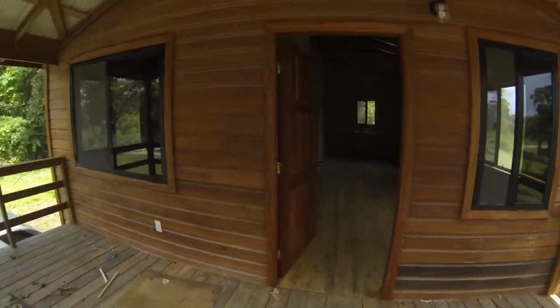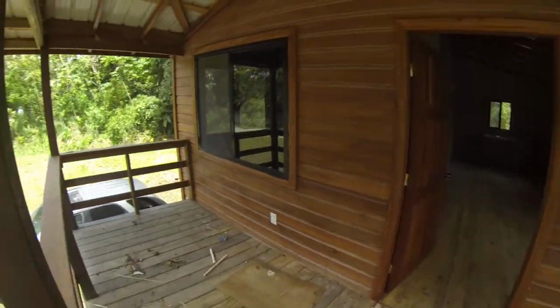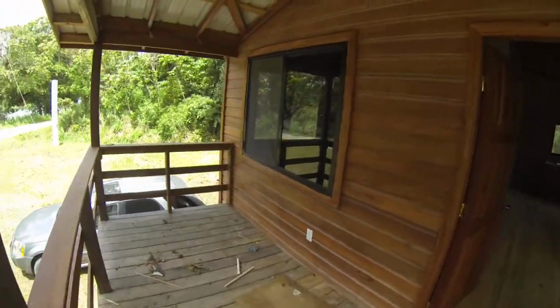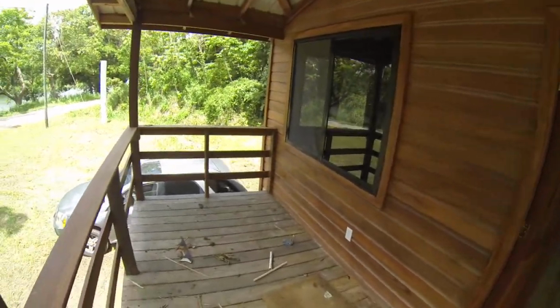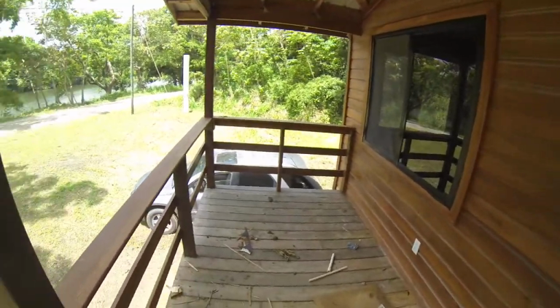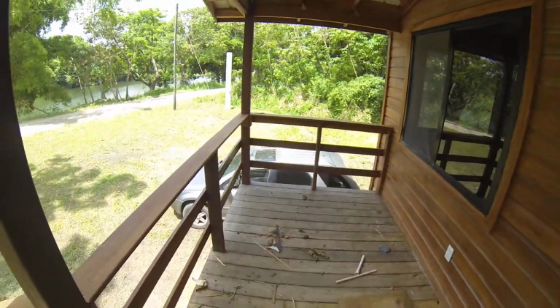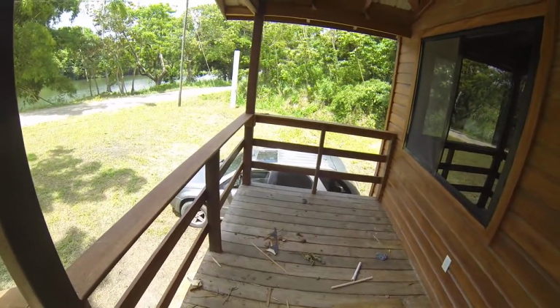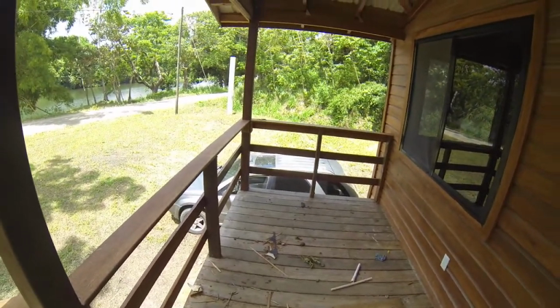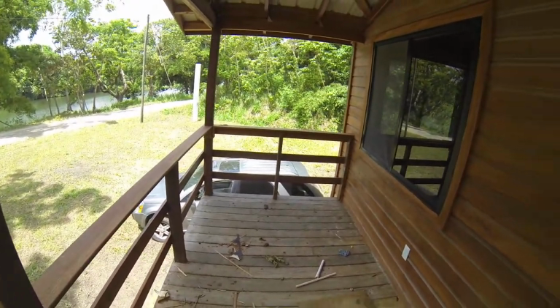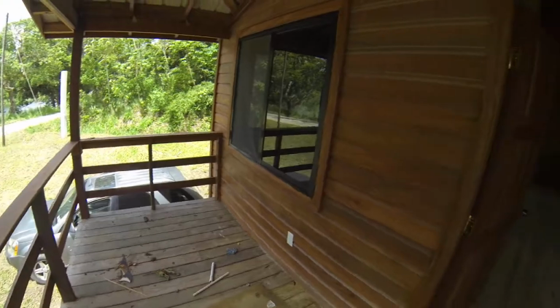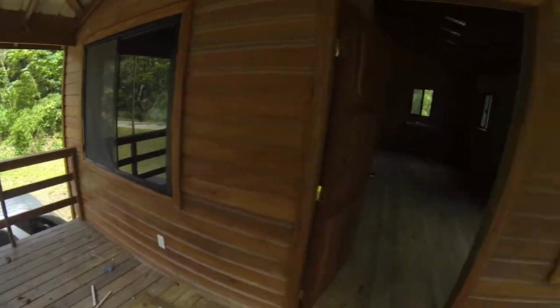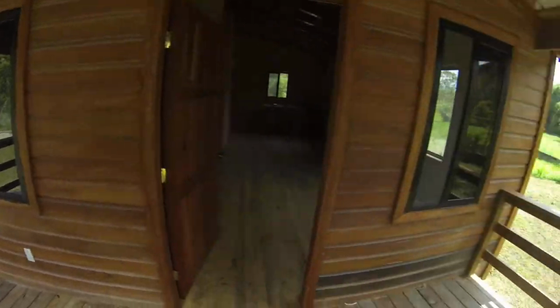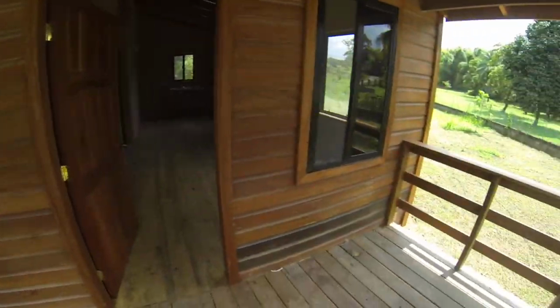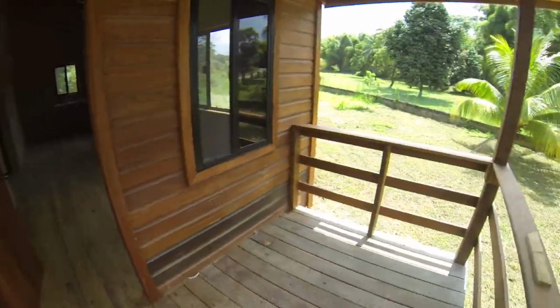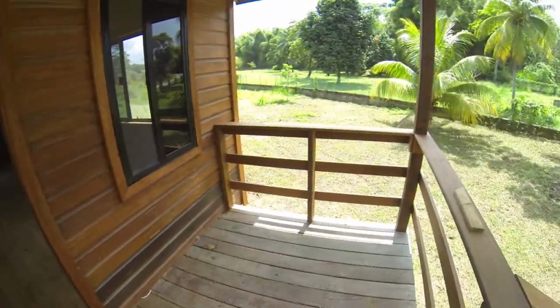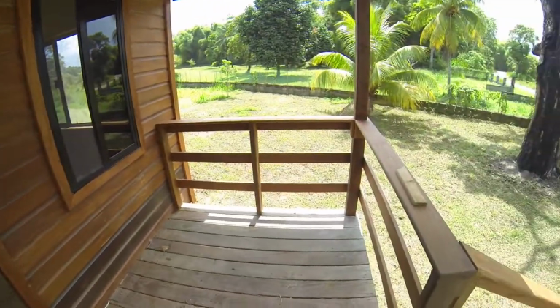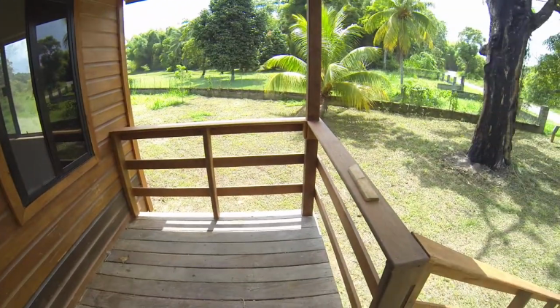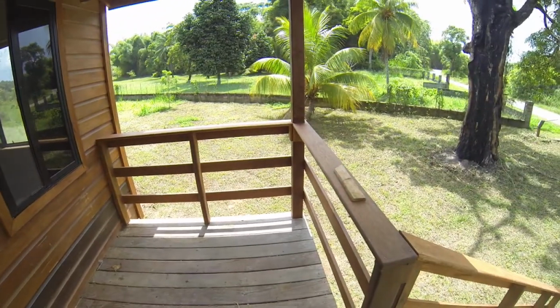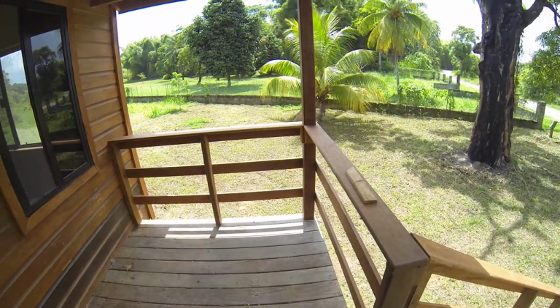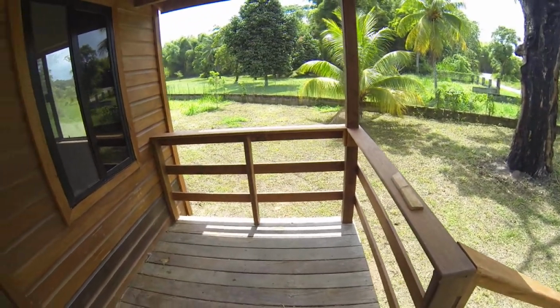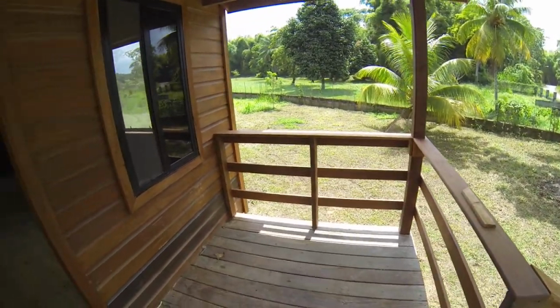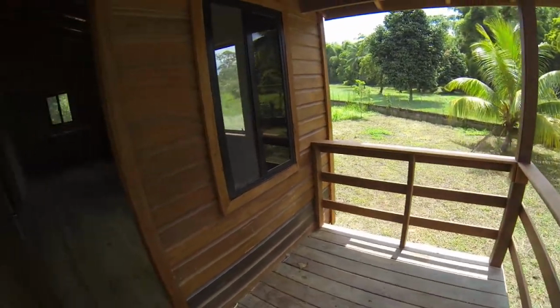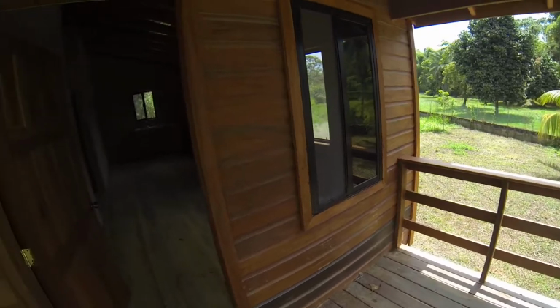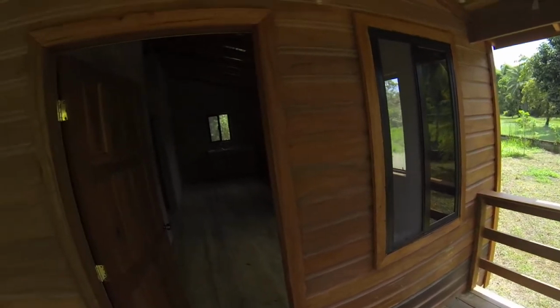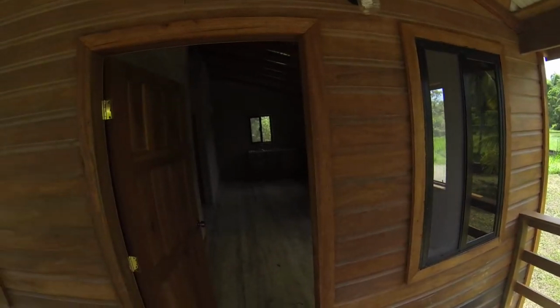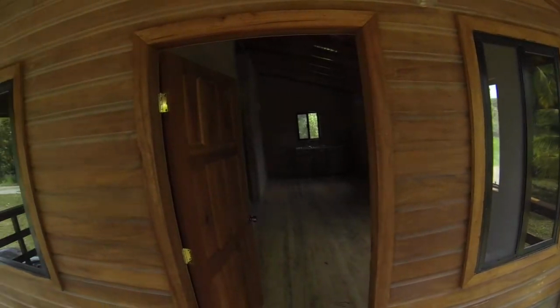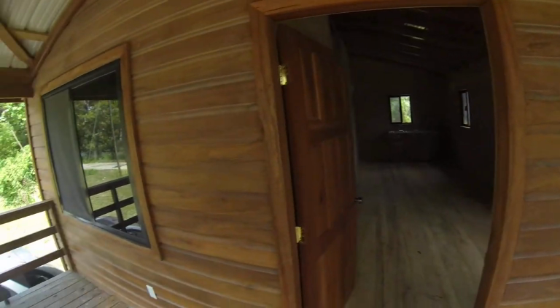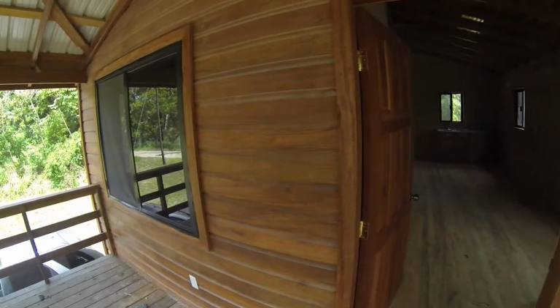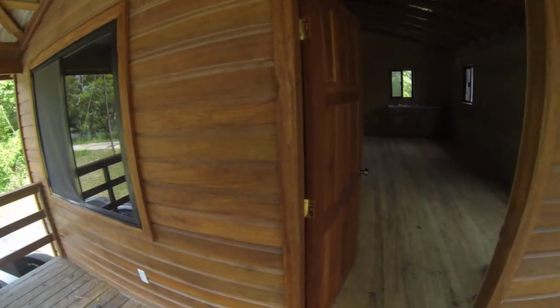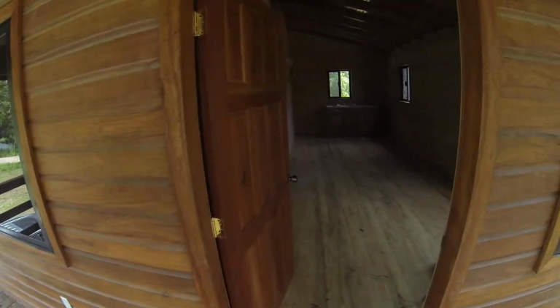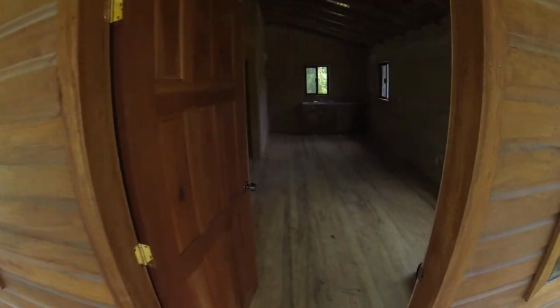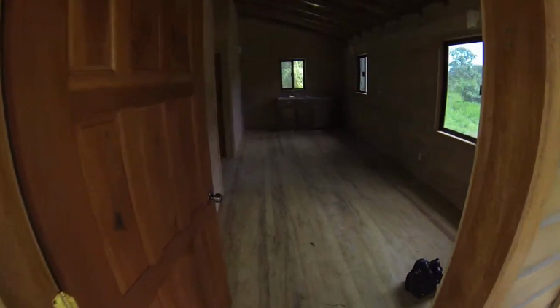Here's our veranda. And the windows — of course there's a light window in the bedroom — and we'll make our way in.